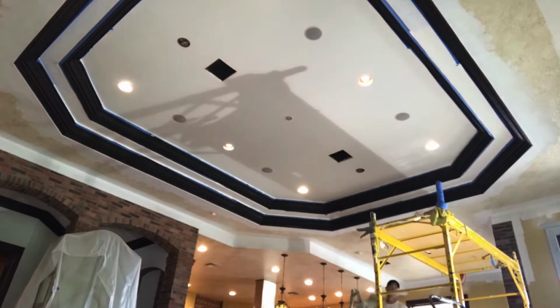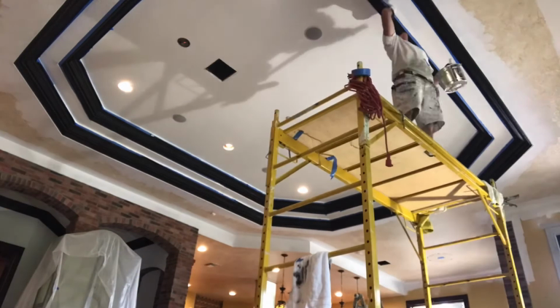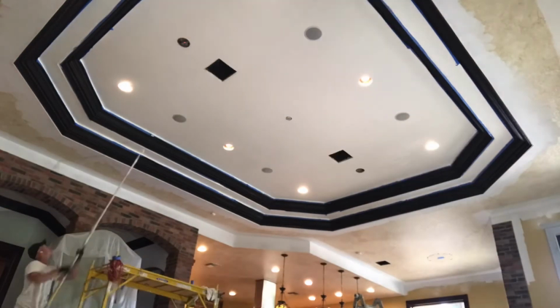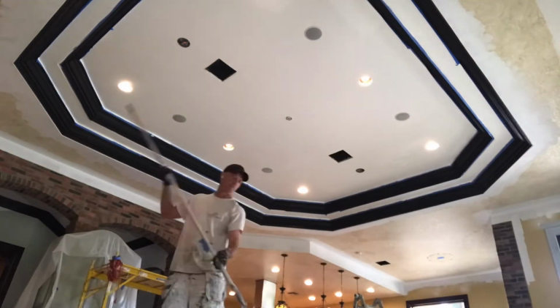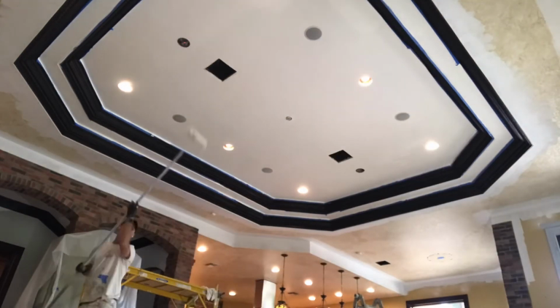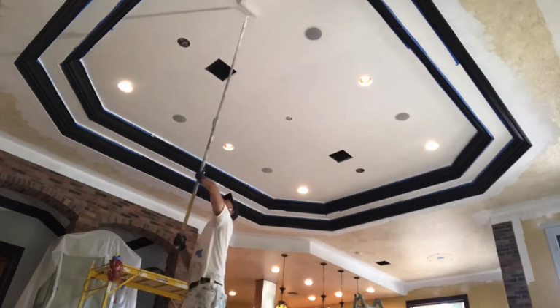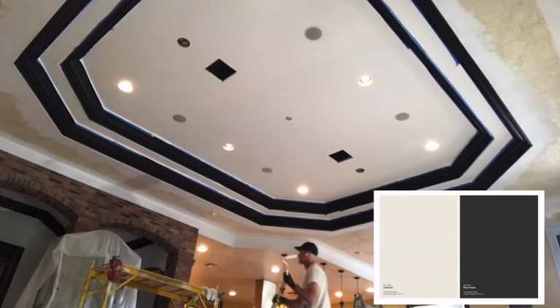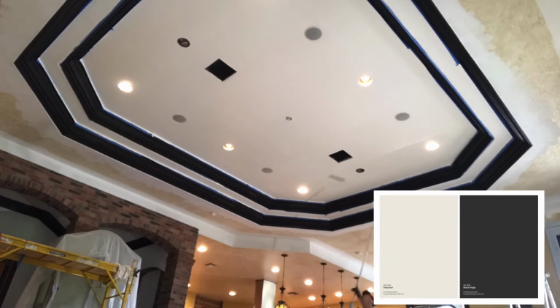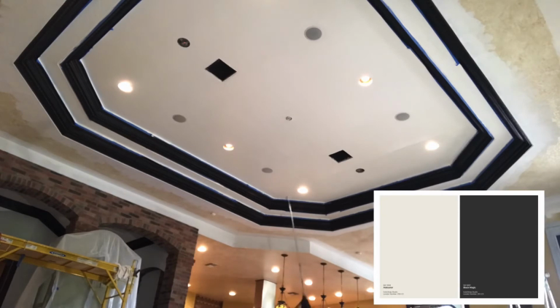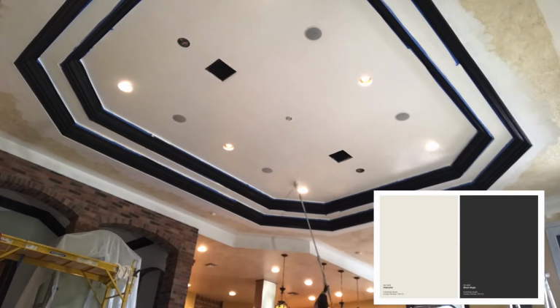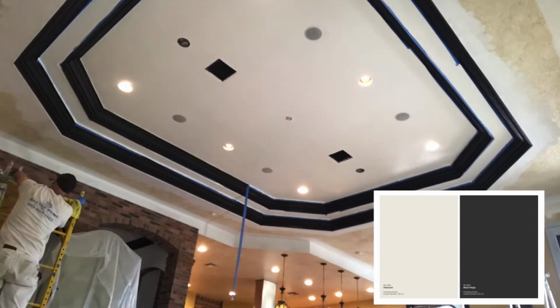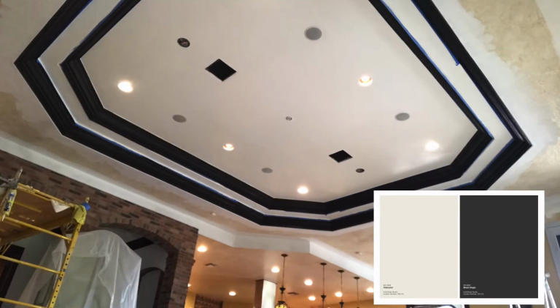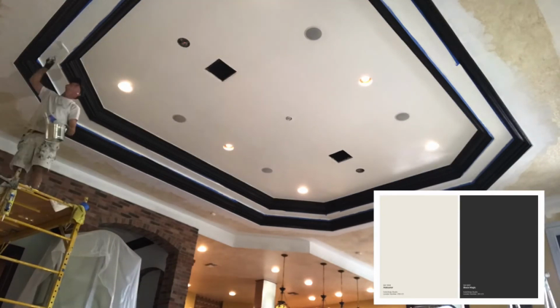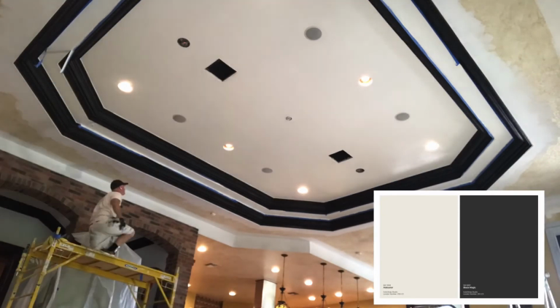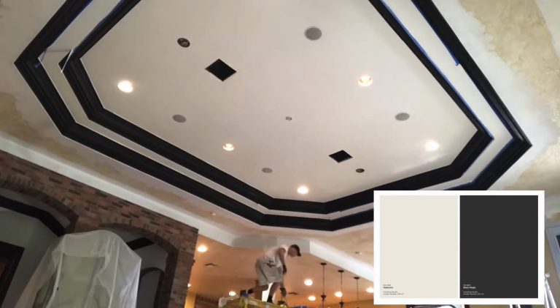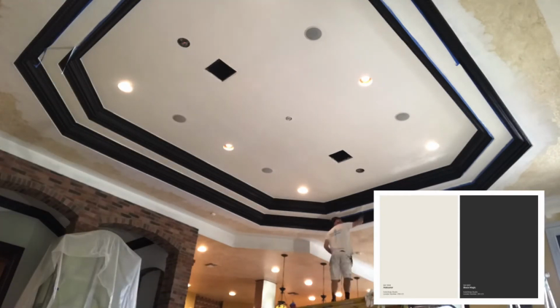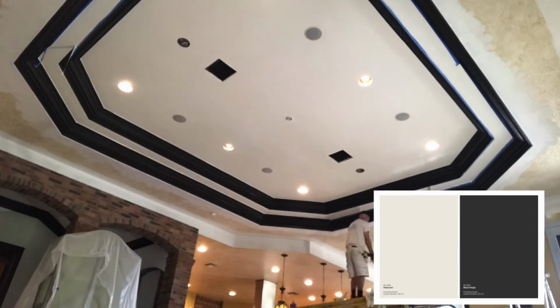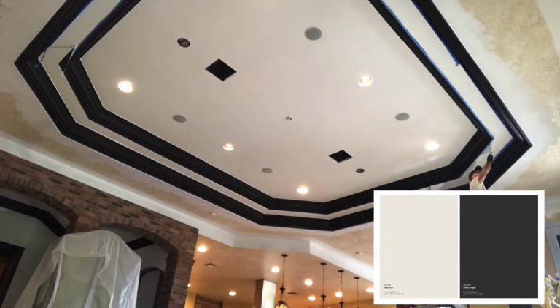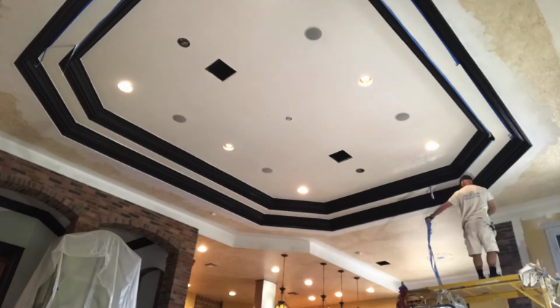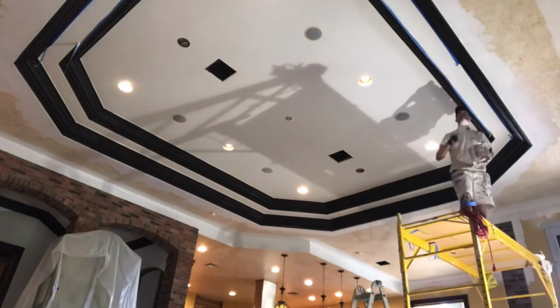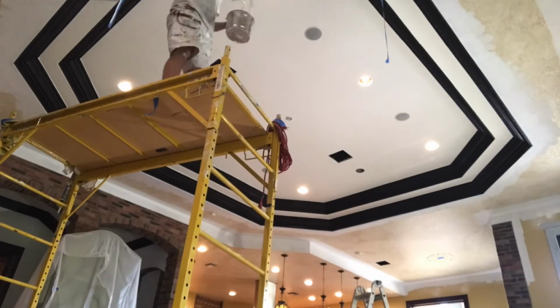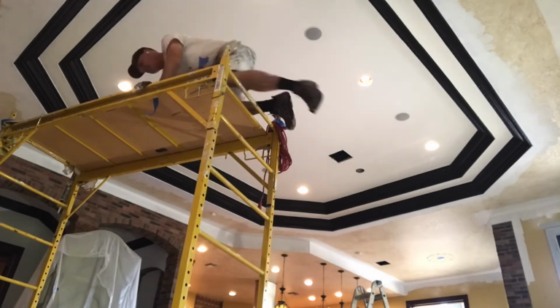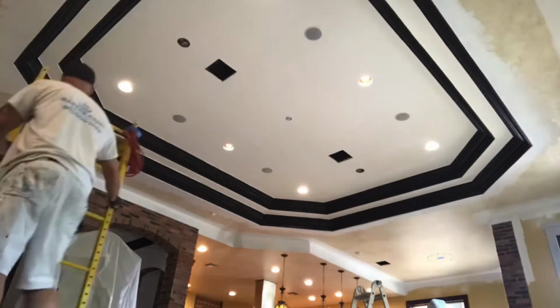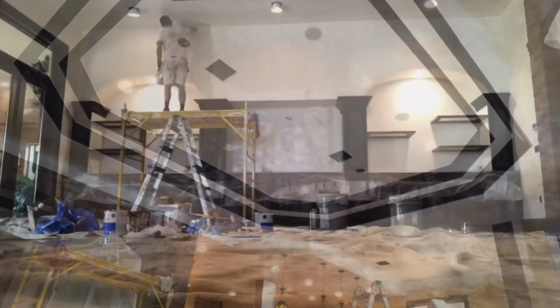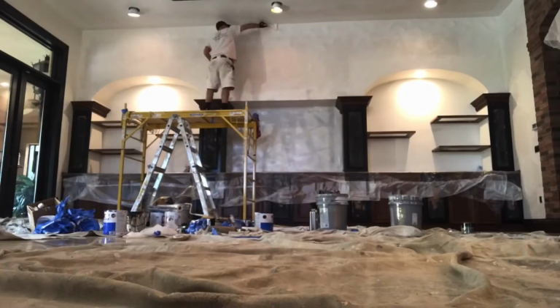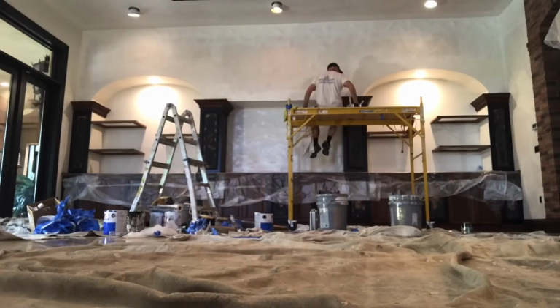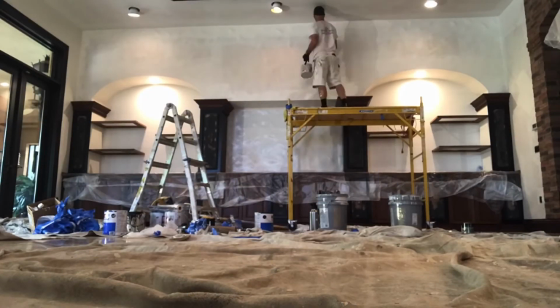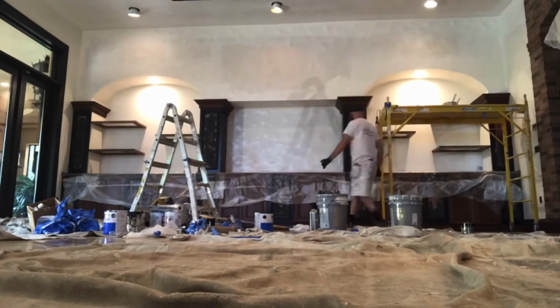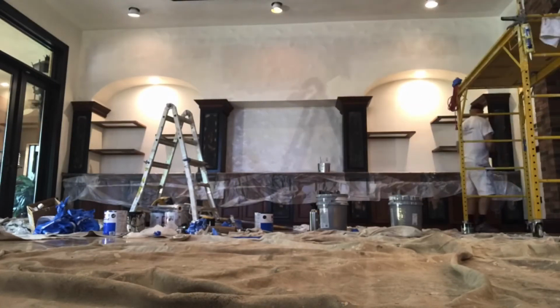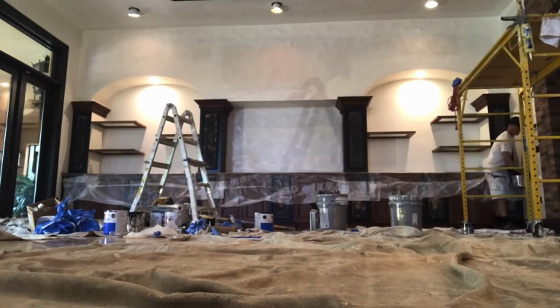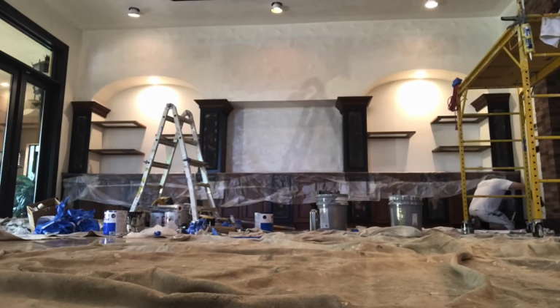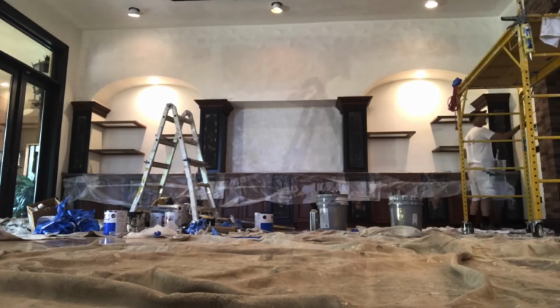The colors I used for the ceiling and walls were alabaster, and black magic on doors and trim. Thanks again for watching another one of my paint videos — remember to like and subscribe.